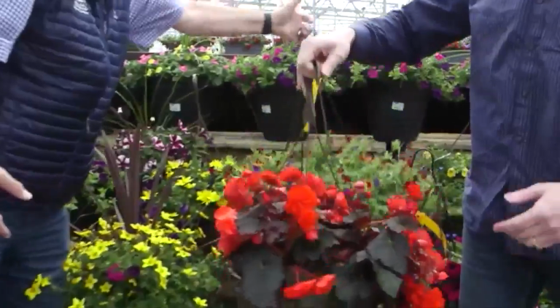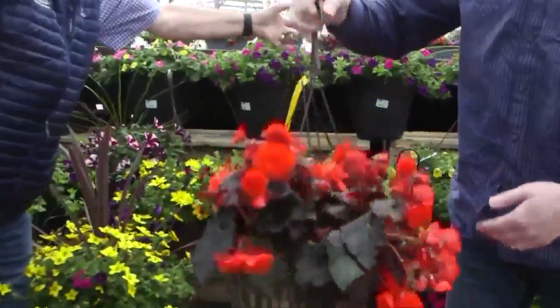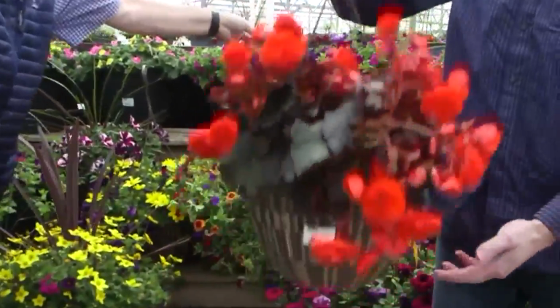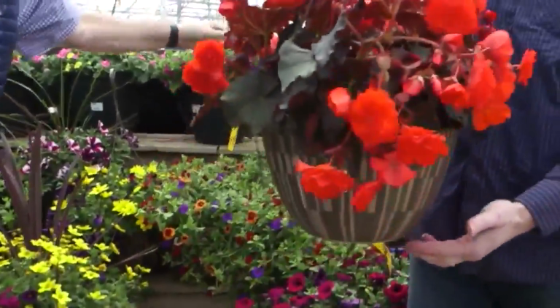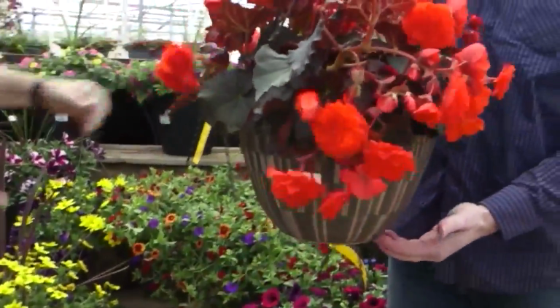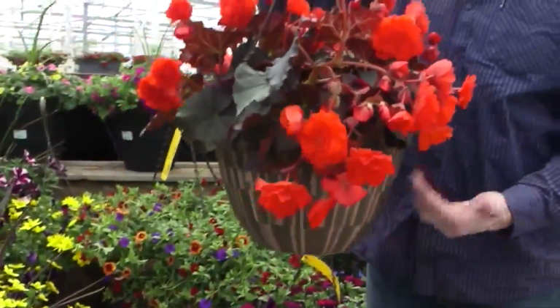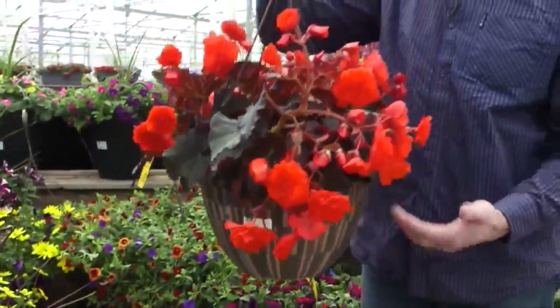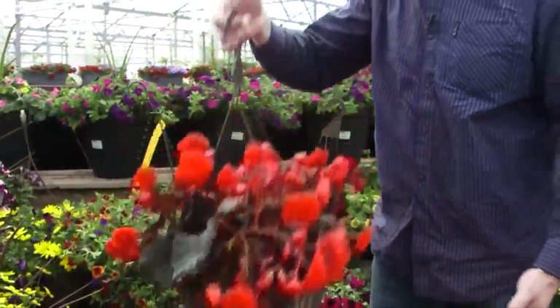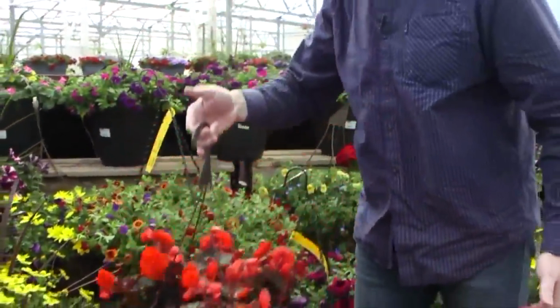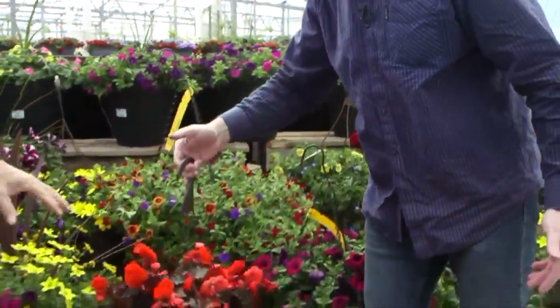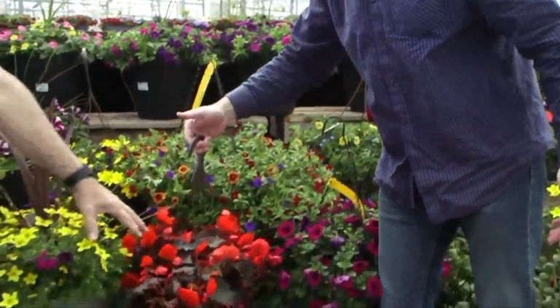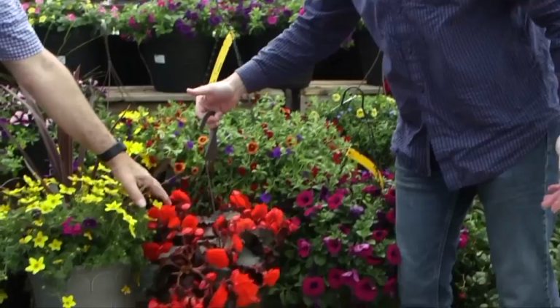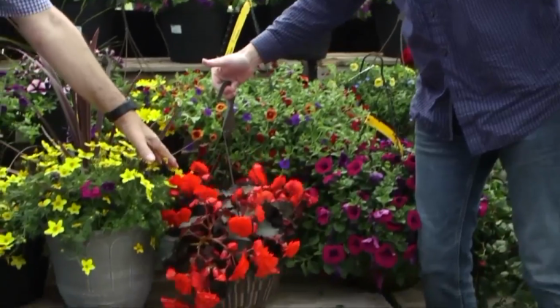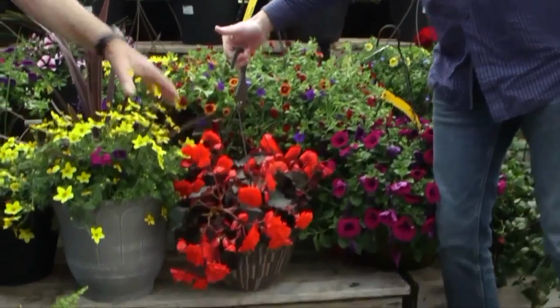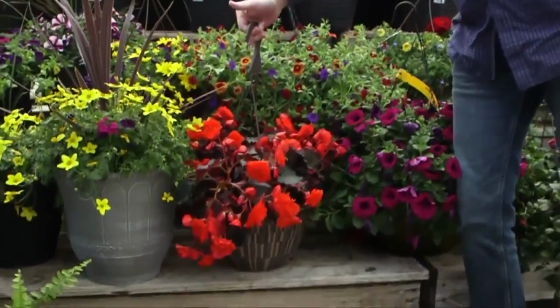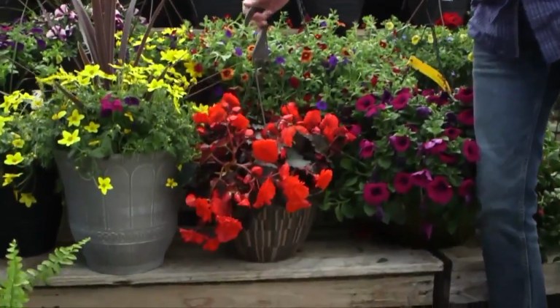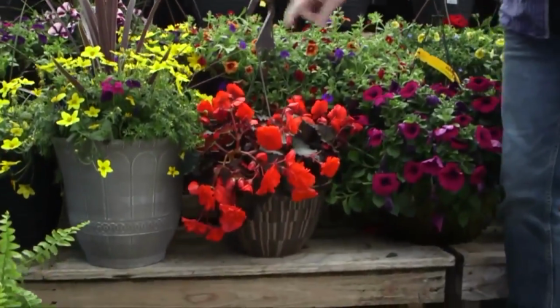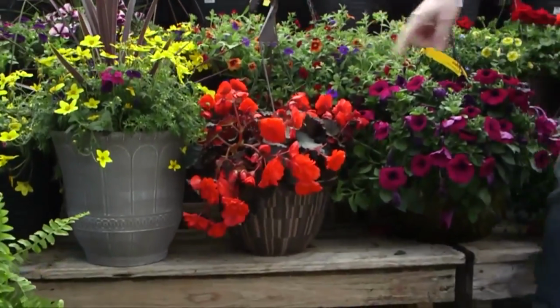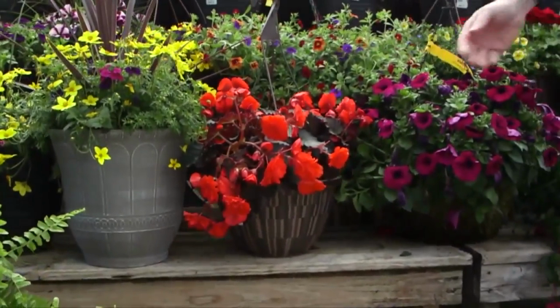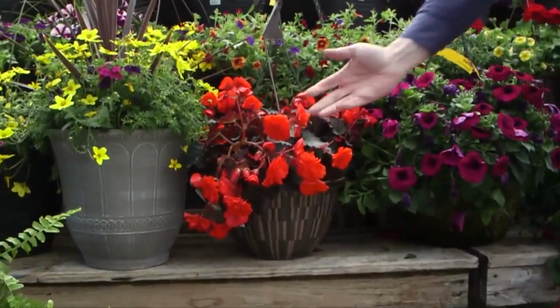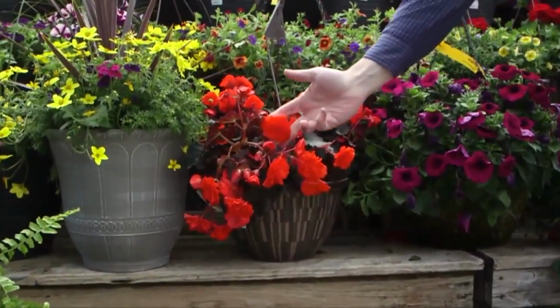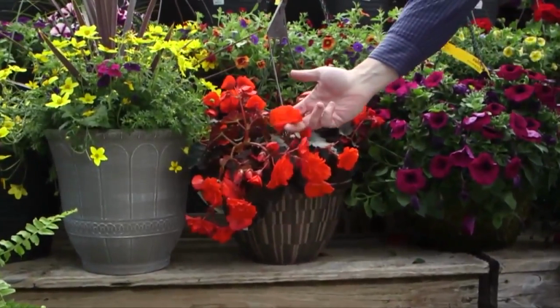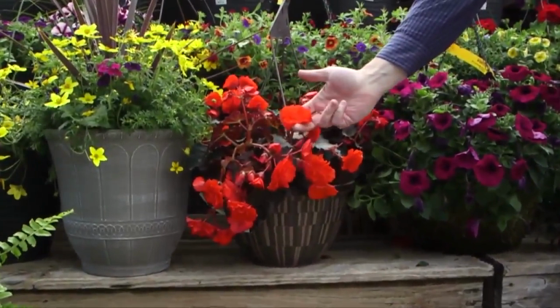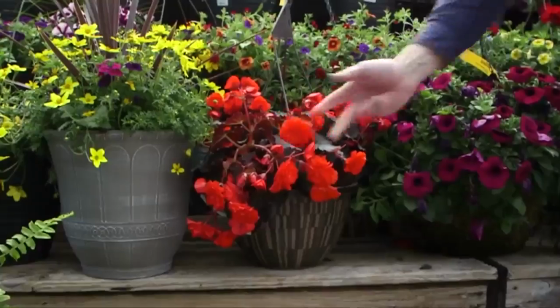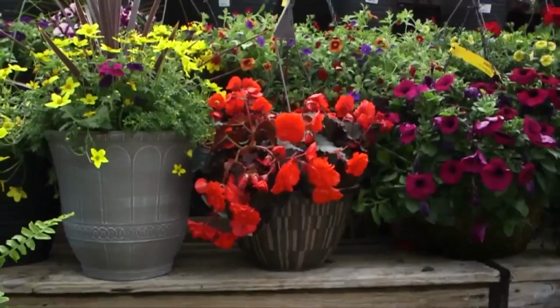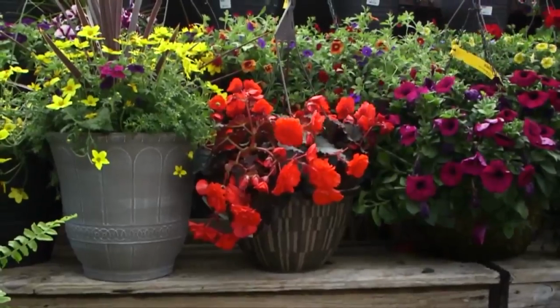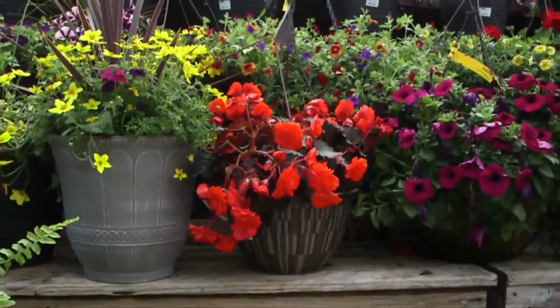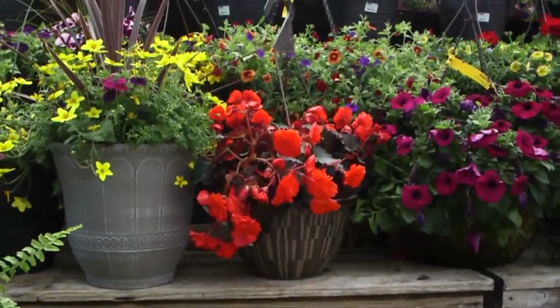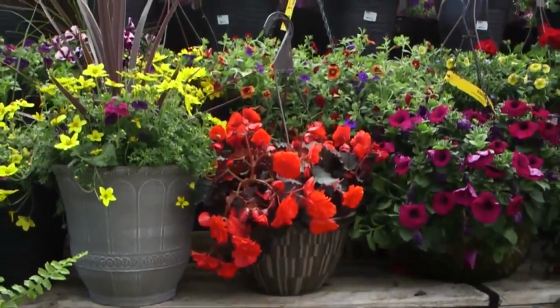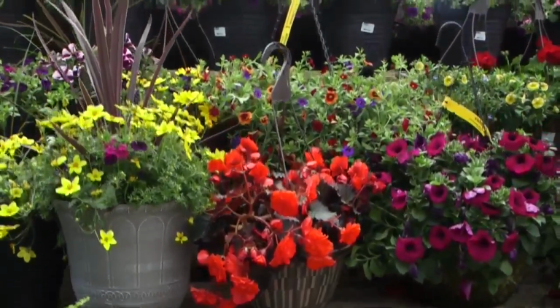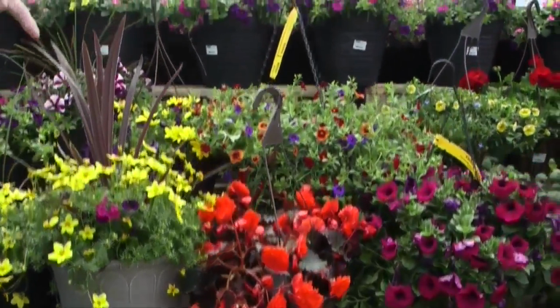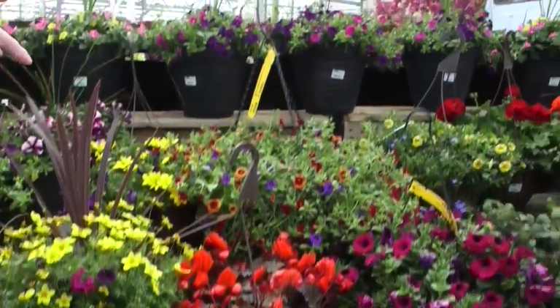And if mom has shade, you've got the begonias. These are the new variety — selenius. They're beautiful hanging. And you can also have these — they will also do well in full sun, believe it or not.